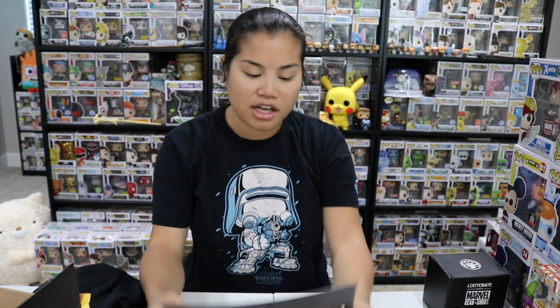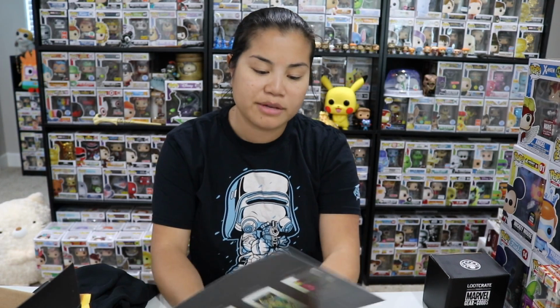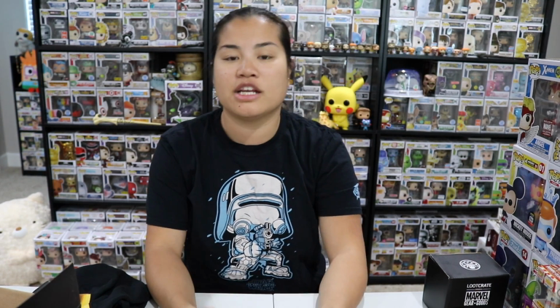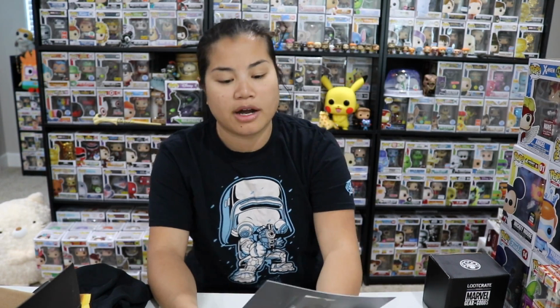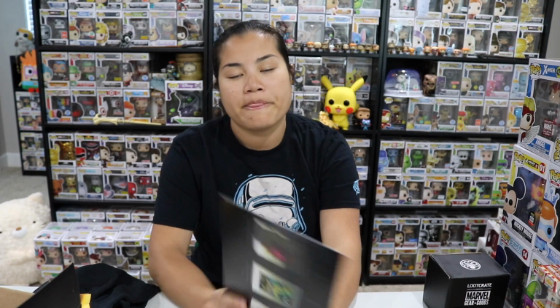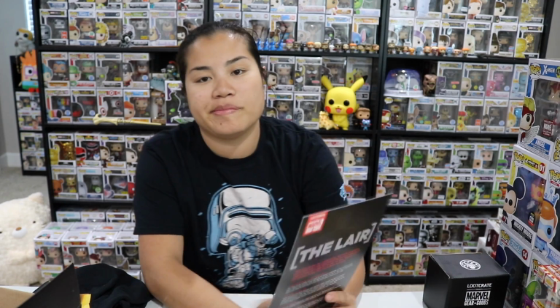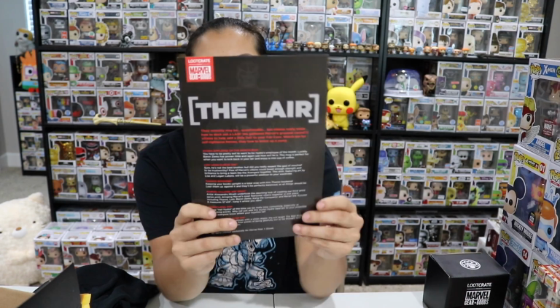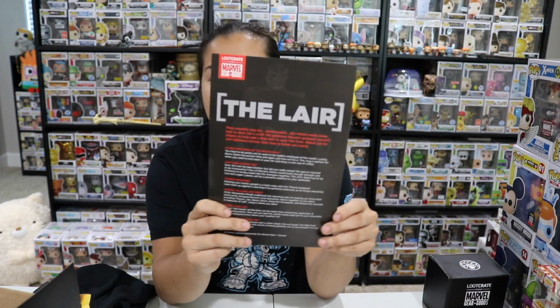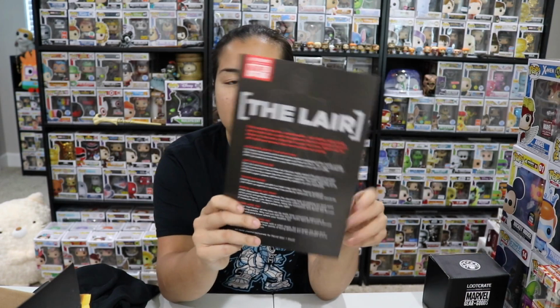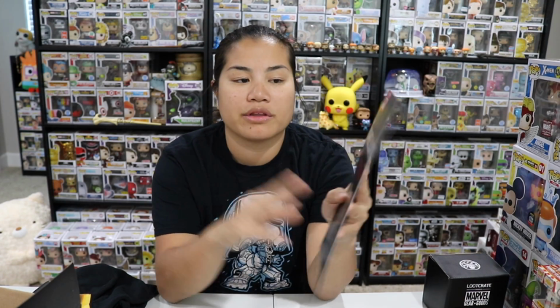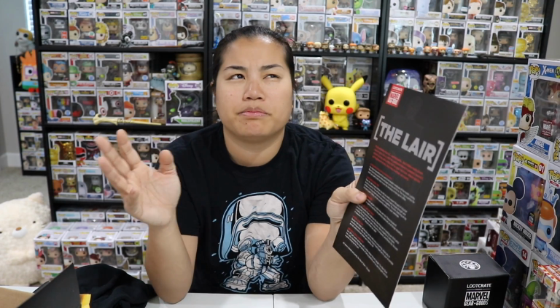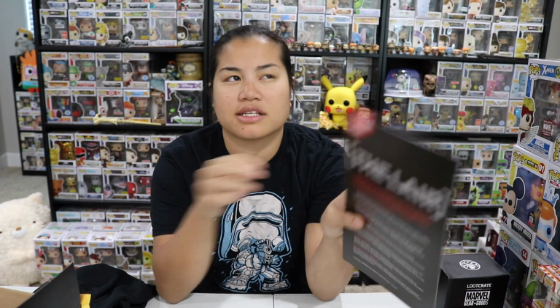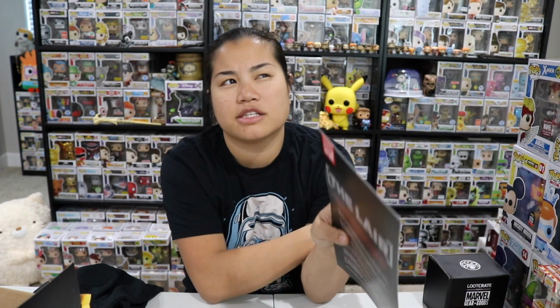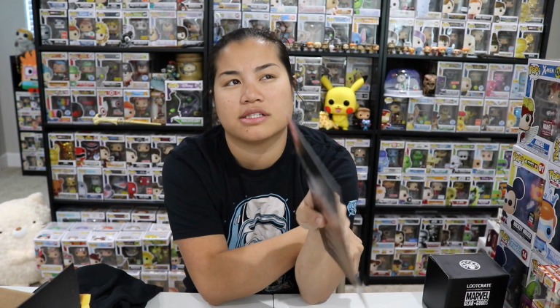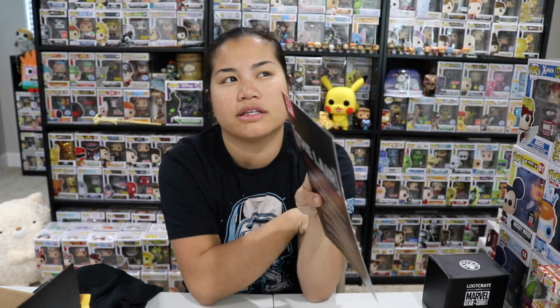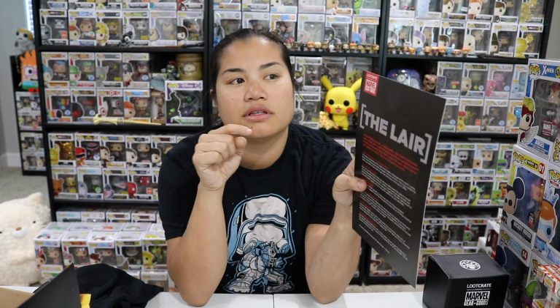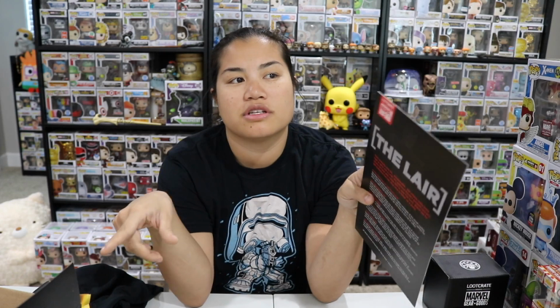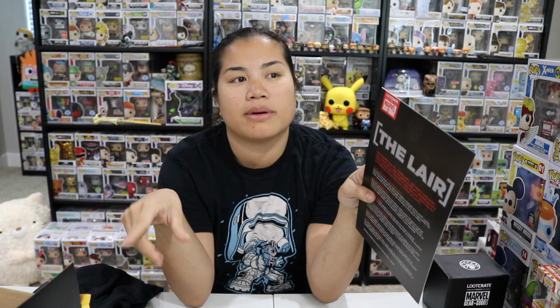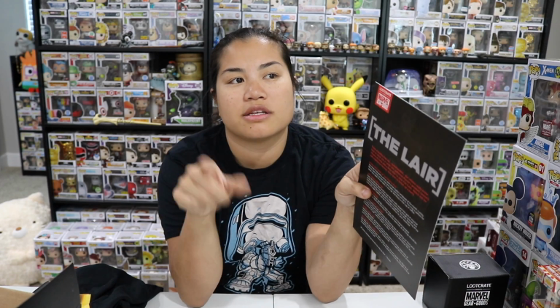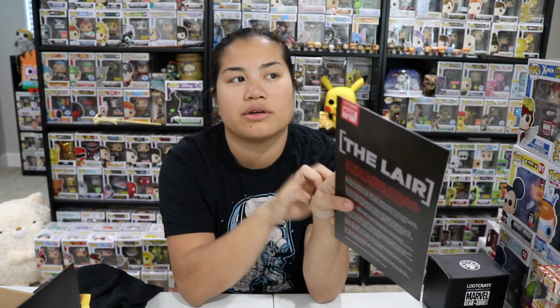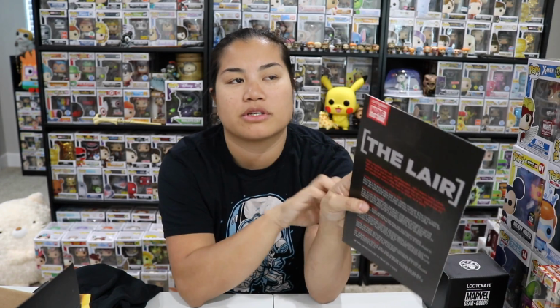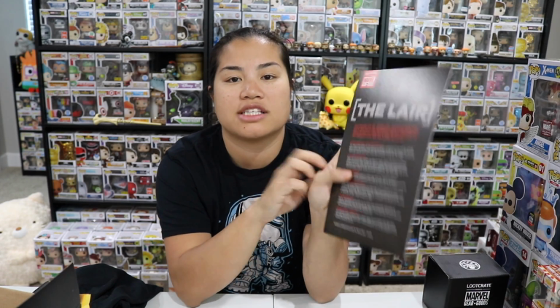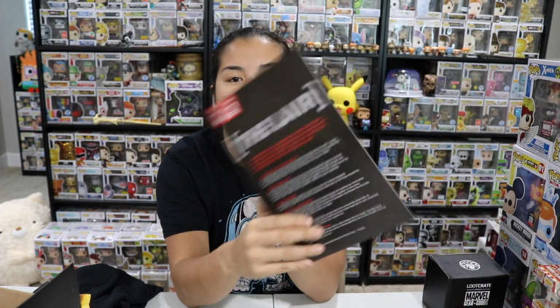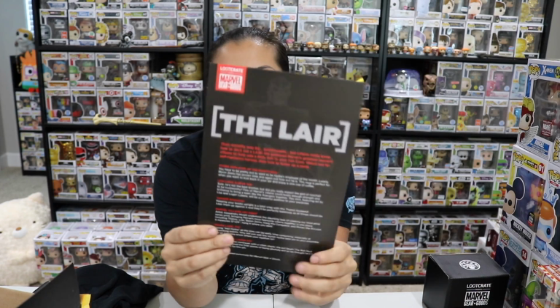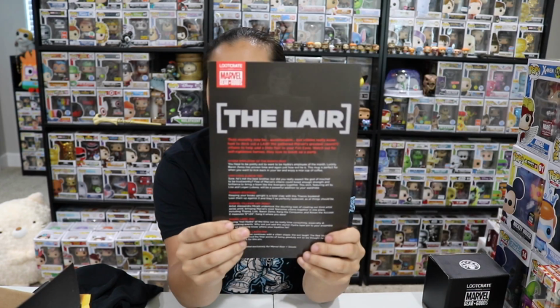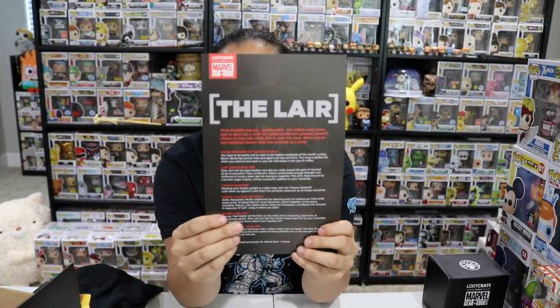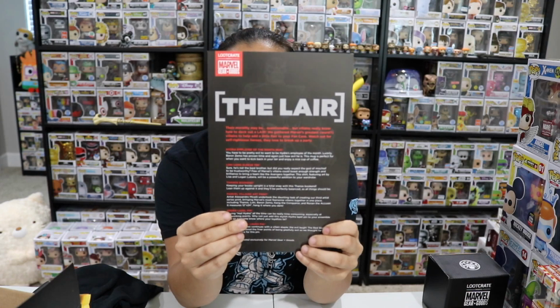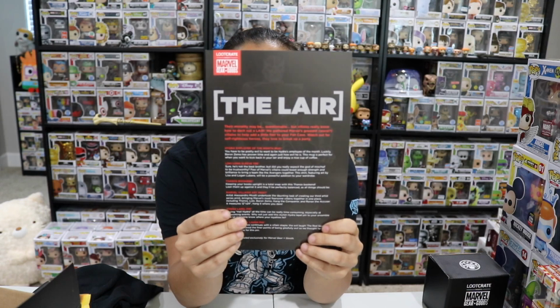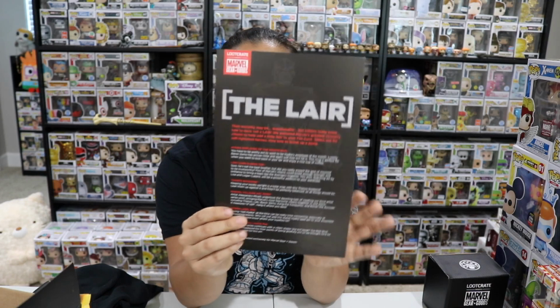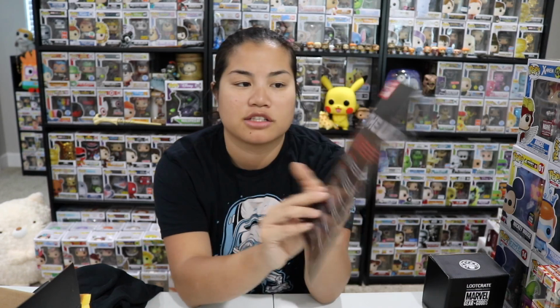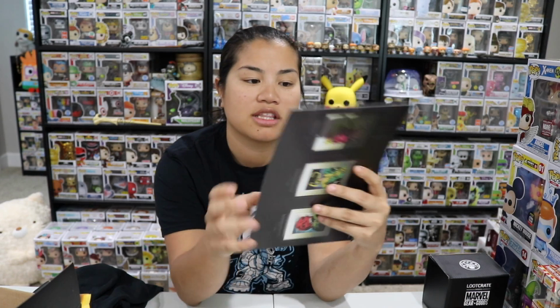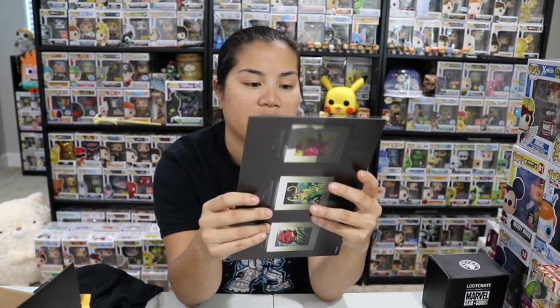That's all the items in the box. The theme this month was 'The Lair' for this box. Because I guess this box is technically — this was the November box, and it's every other month I get this box. And the theme this box was 'The Lair.'